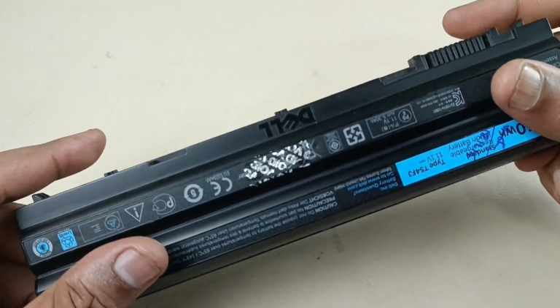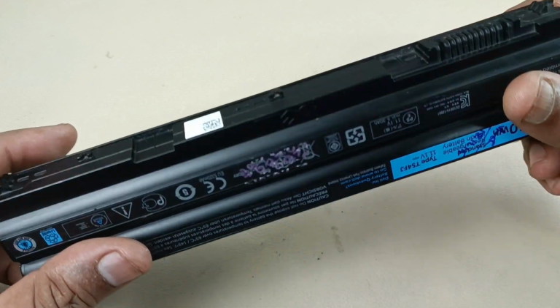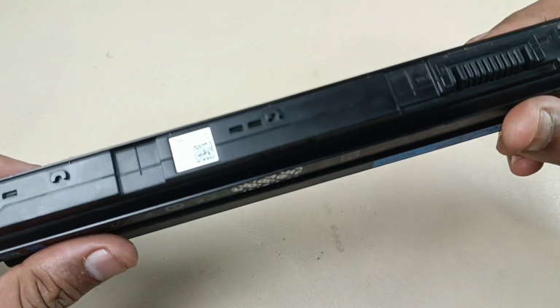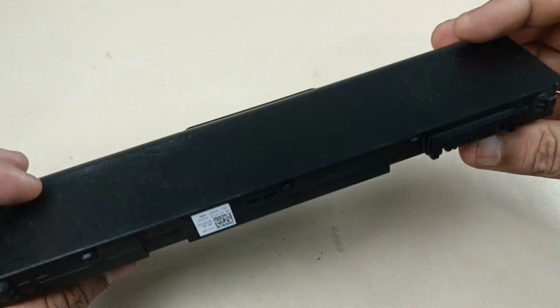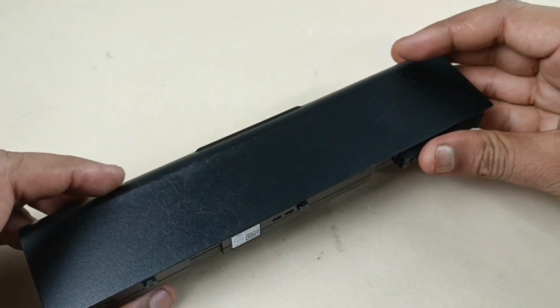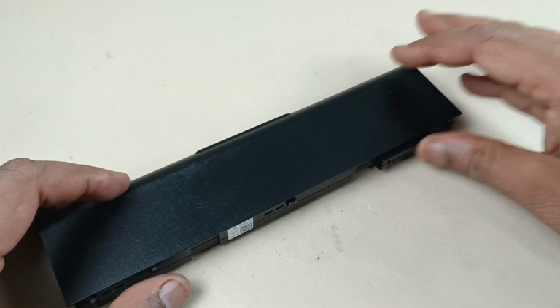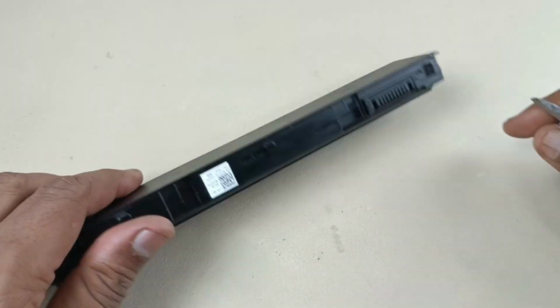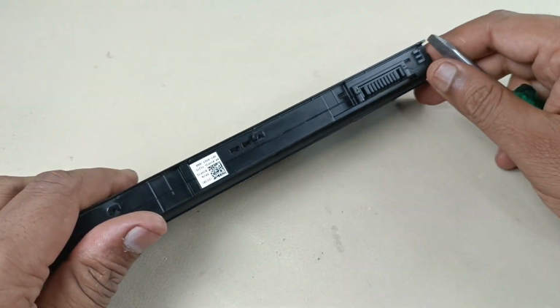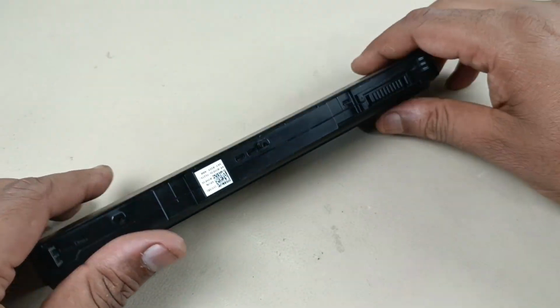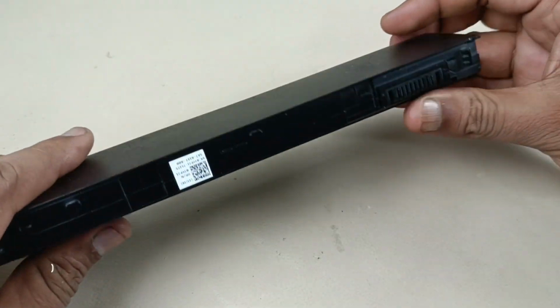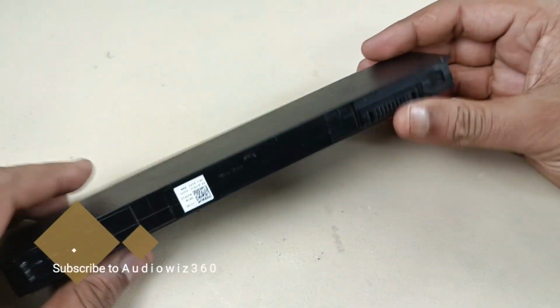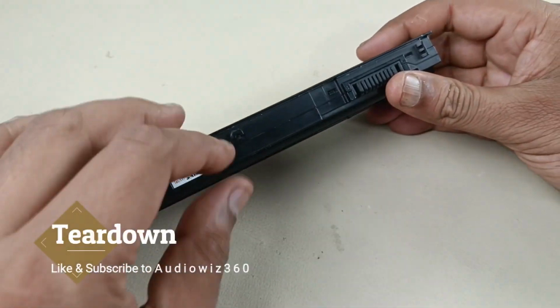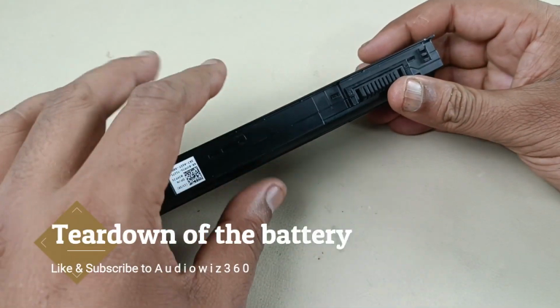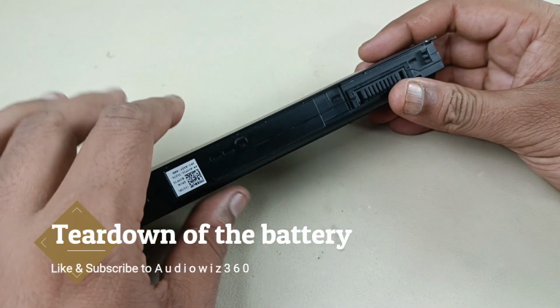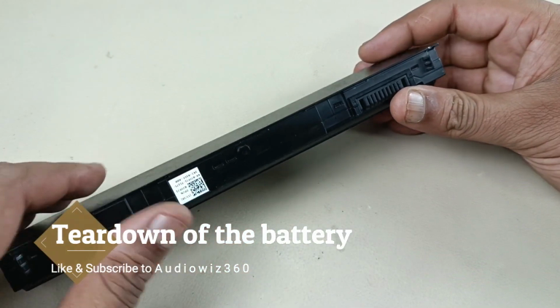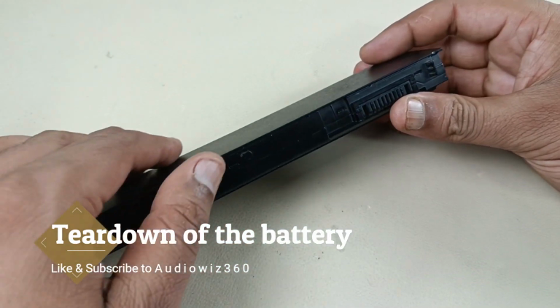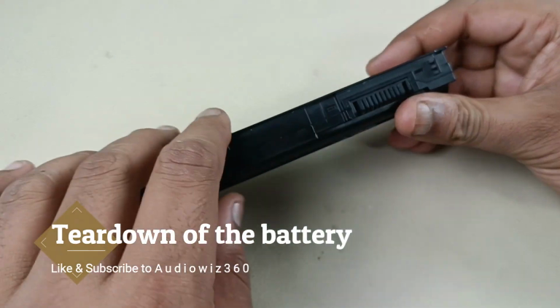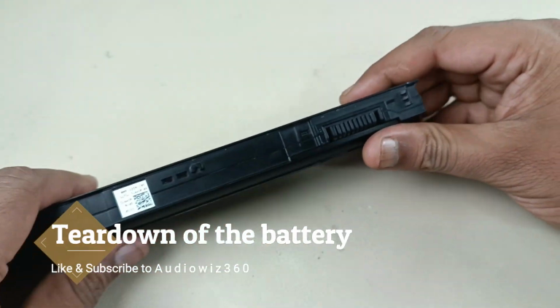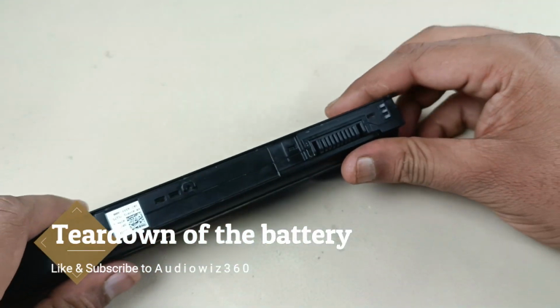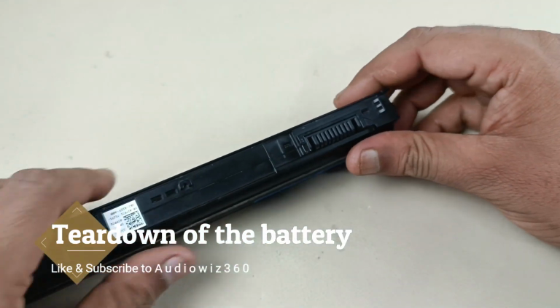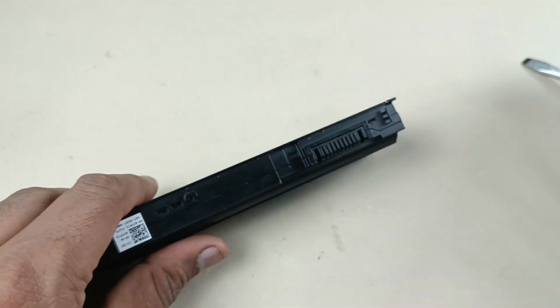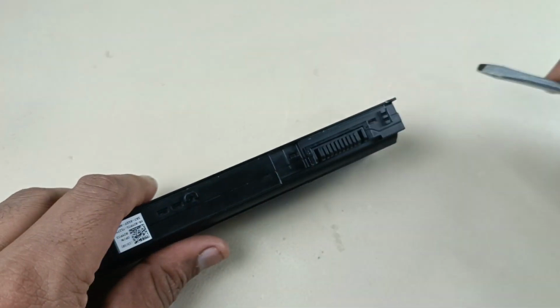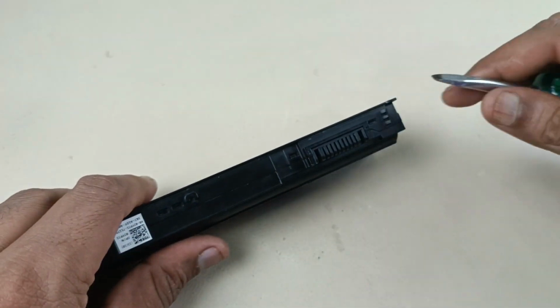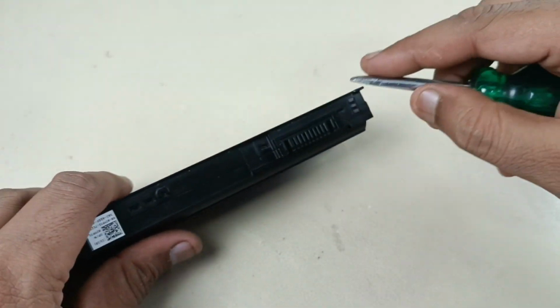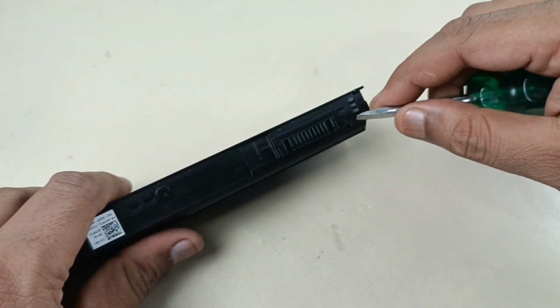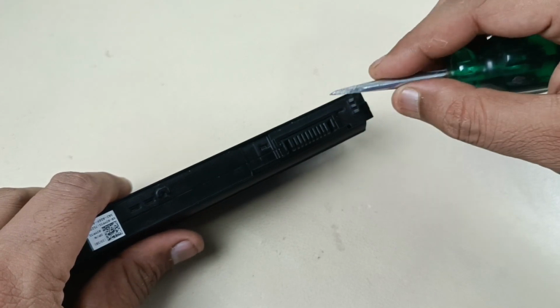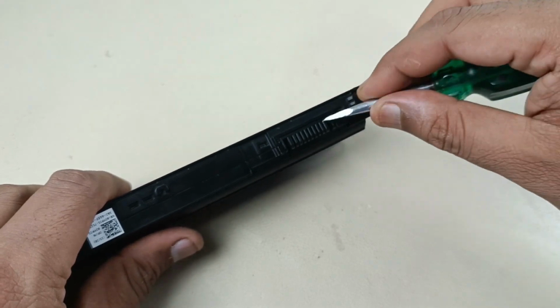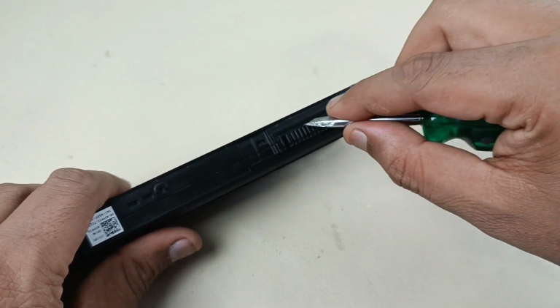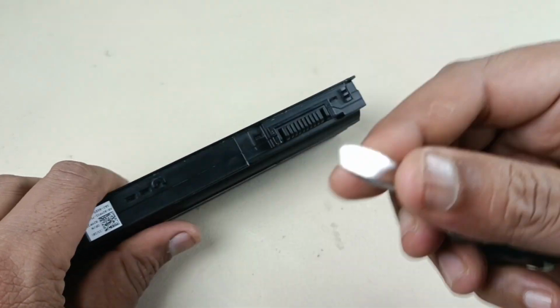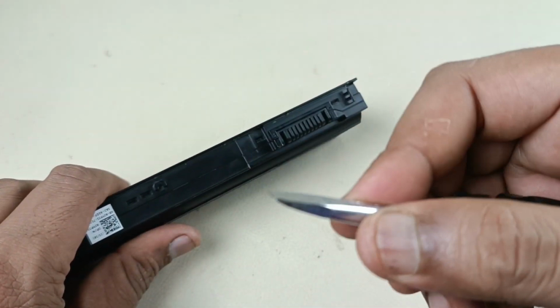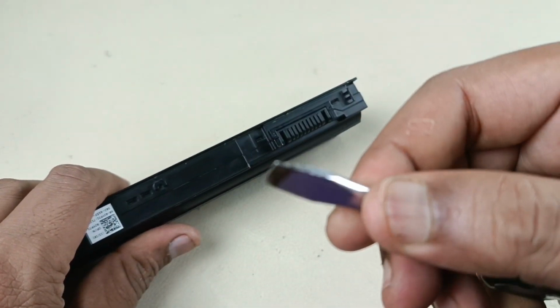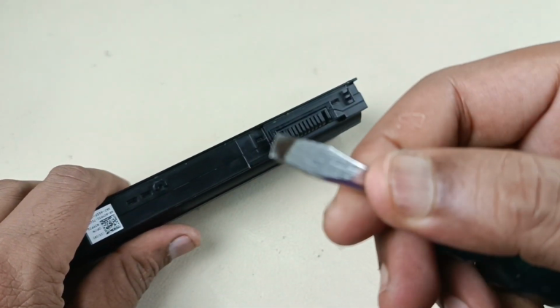Let's start the process. Now I am going to remove this case without breaking it. The best way to remove is you have to insert a sharp tool here like this.